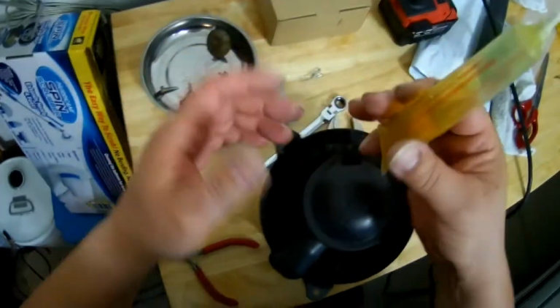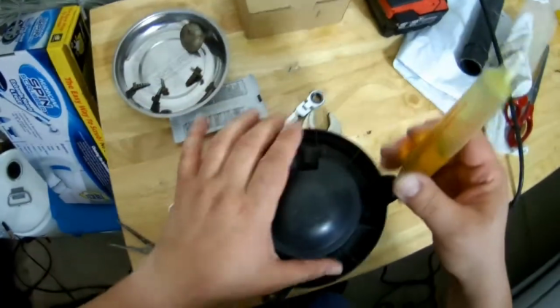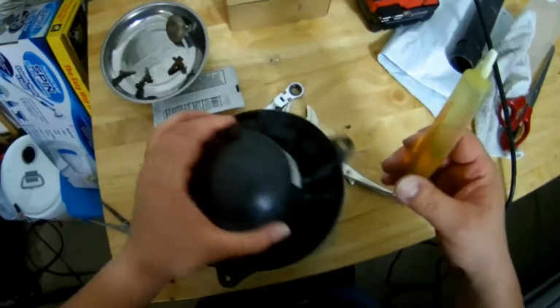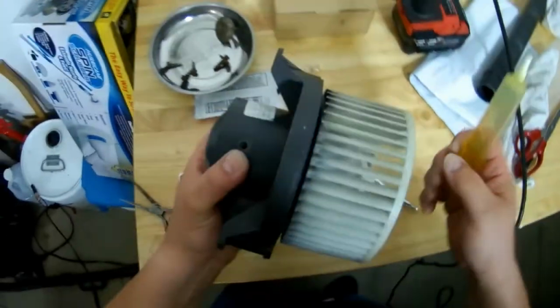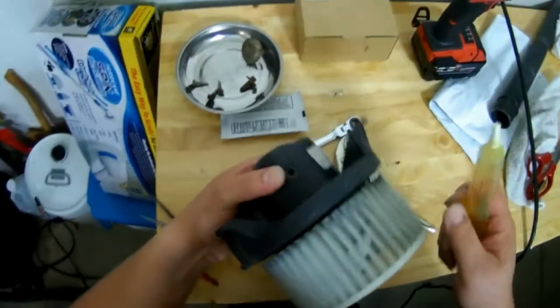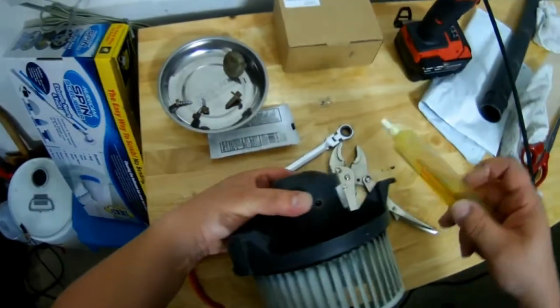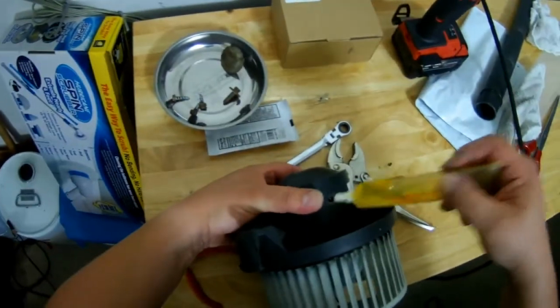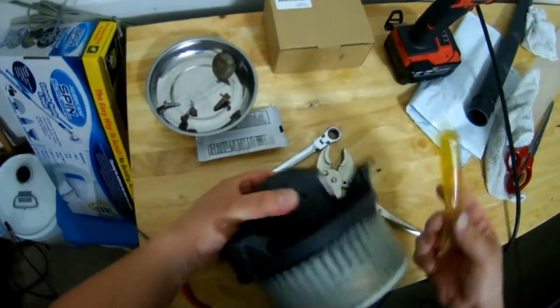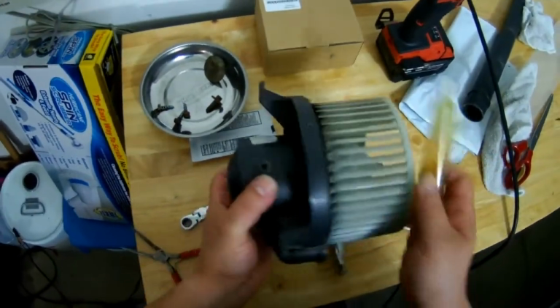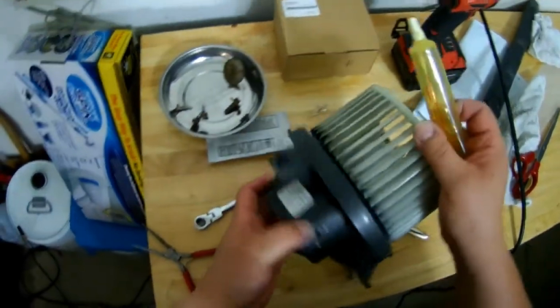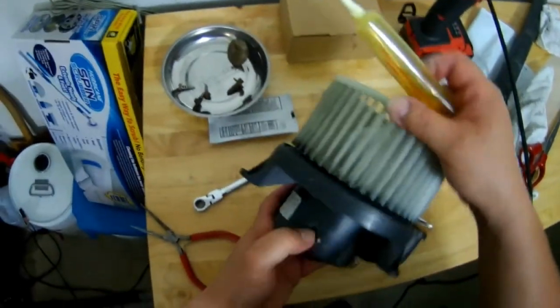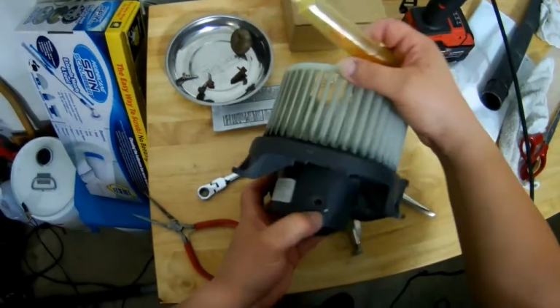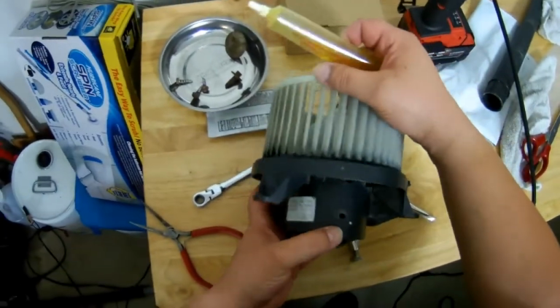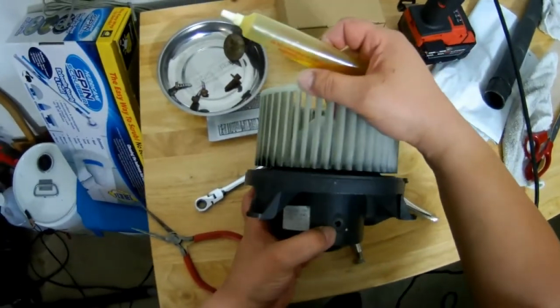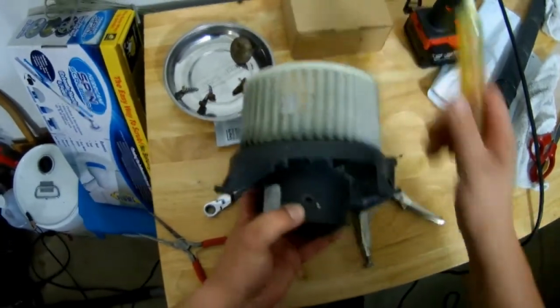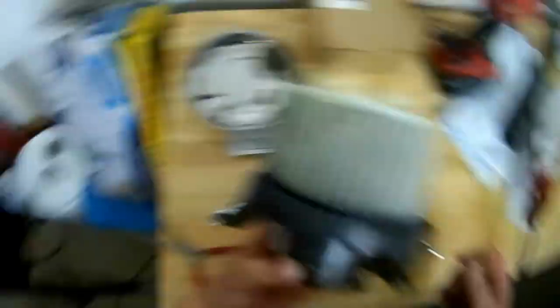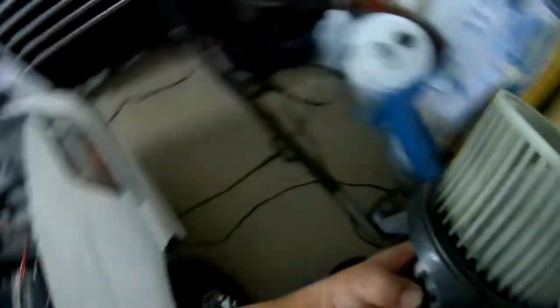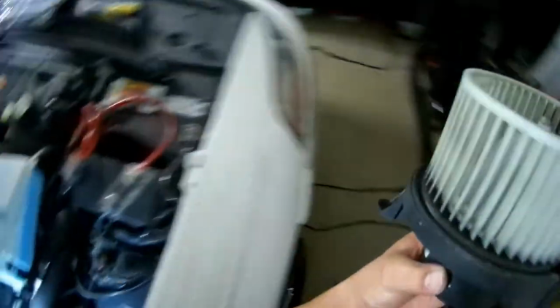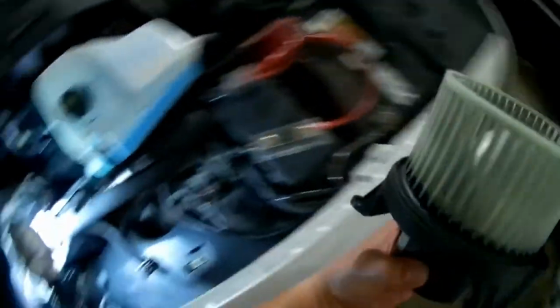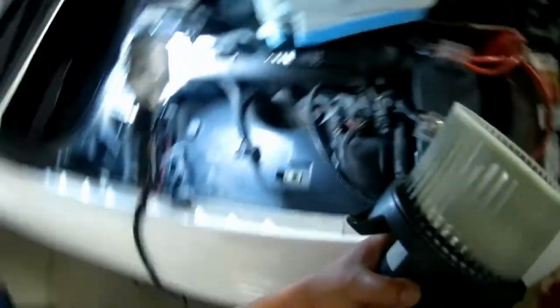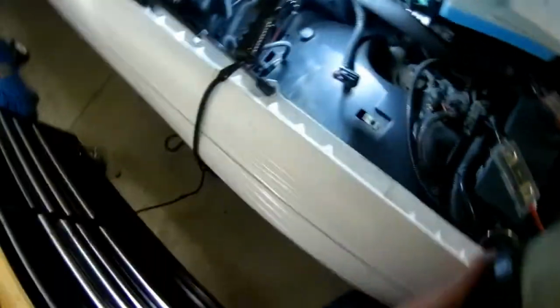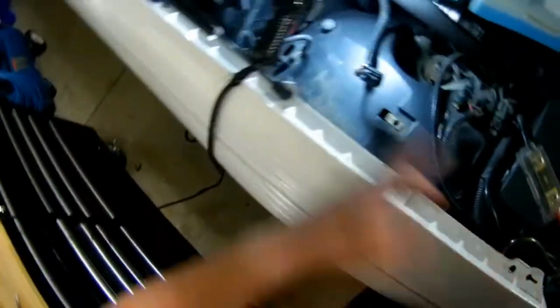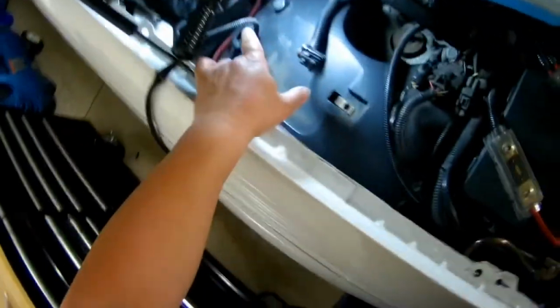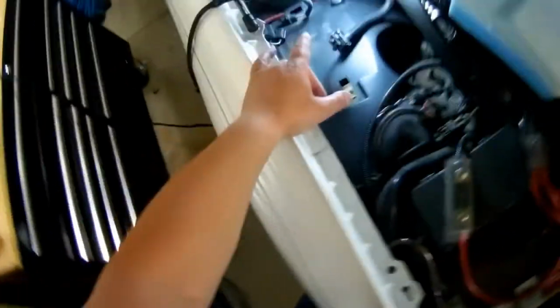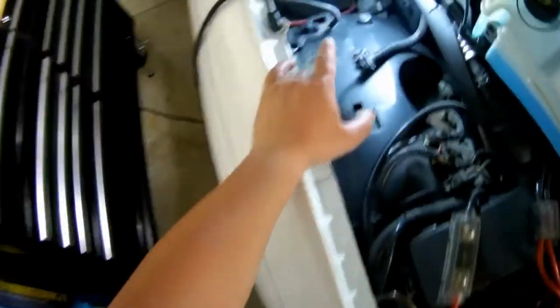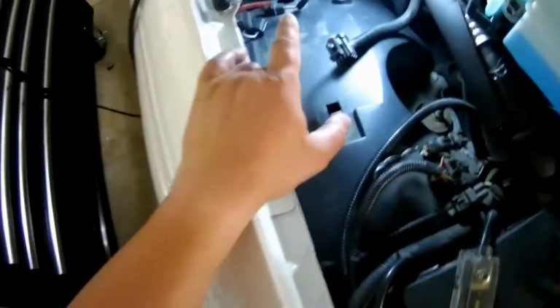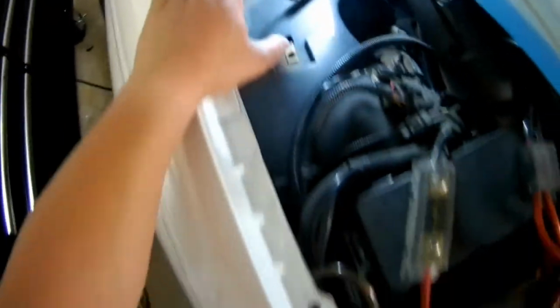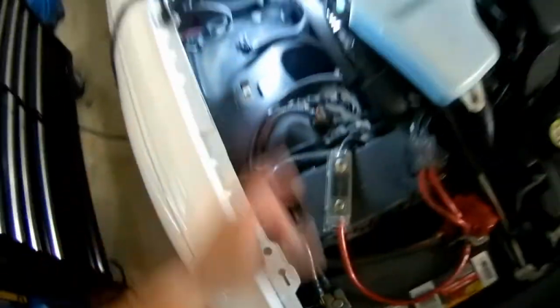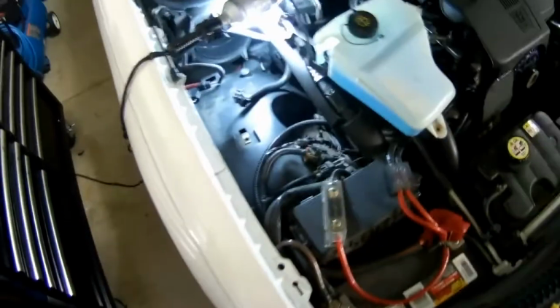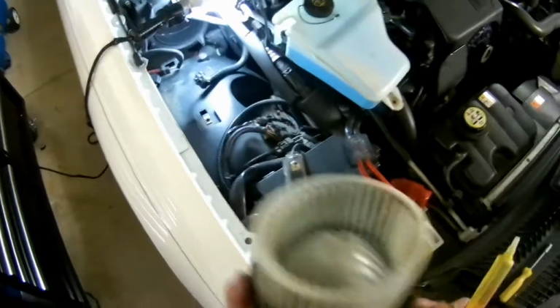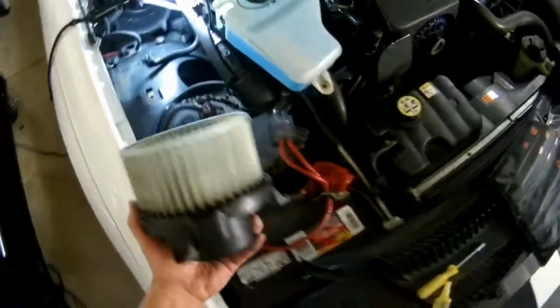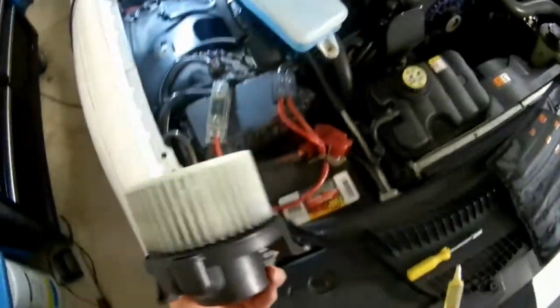This is oil for a ceiling fan. I'm going to put the oil right in here. There's a hole right there — that's where you put the oil in. That's where I took it out, right there.